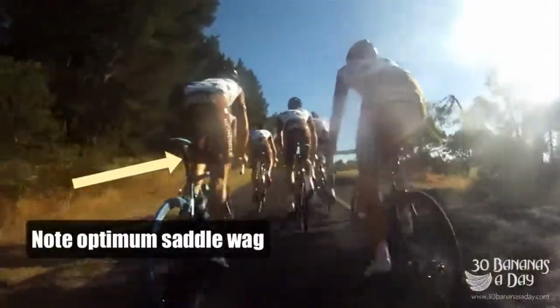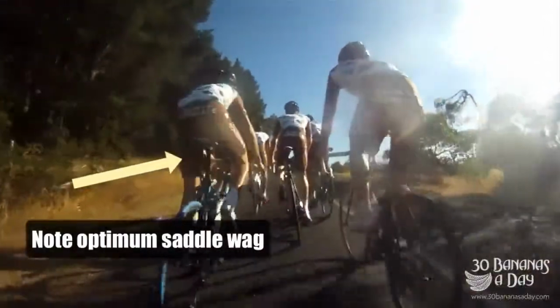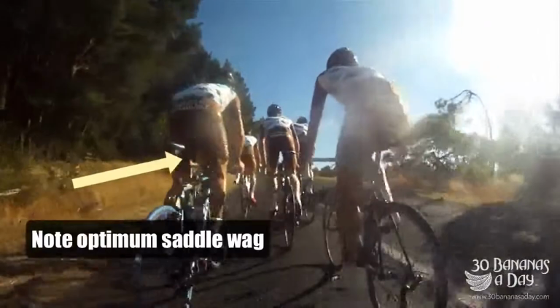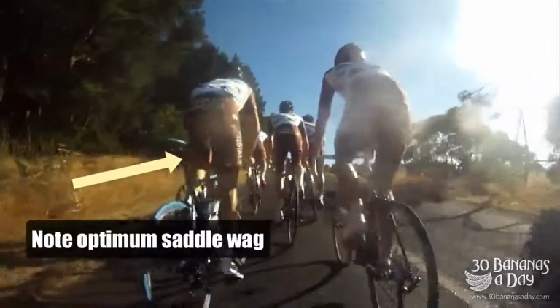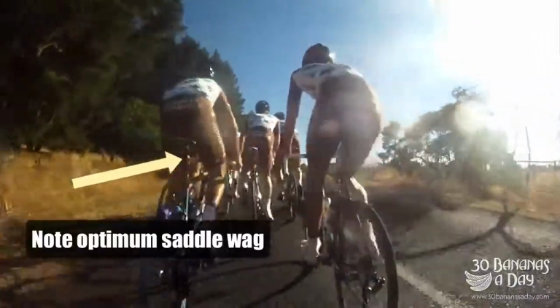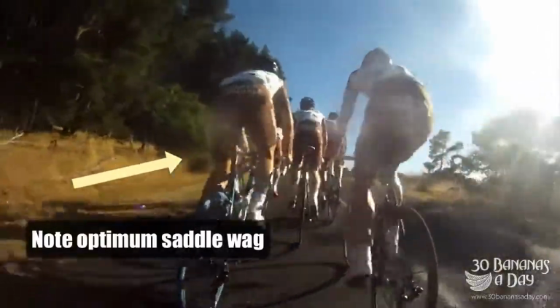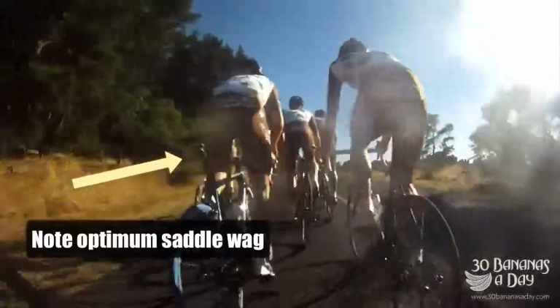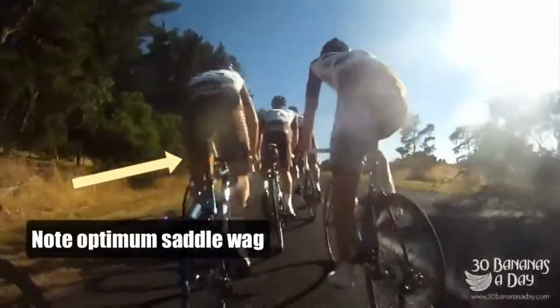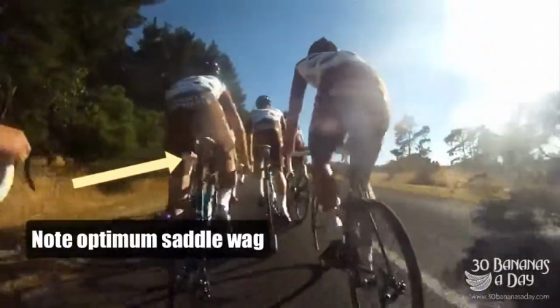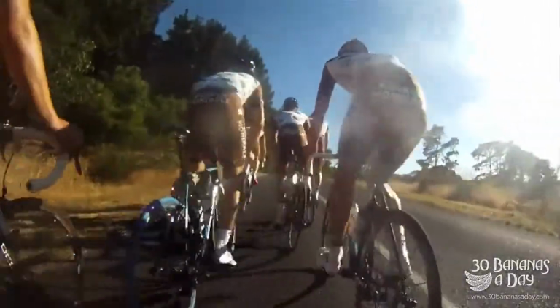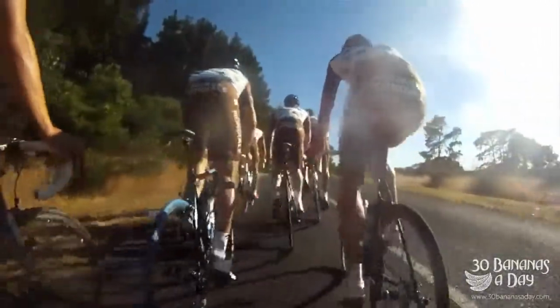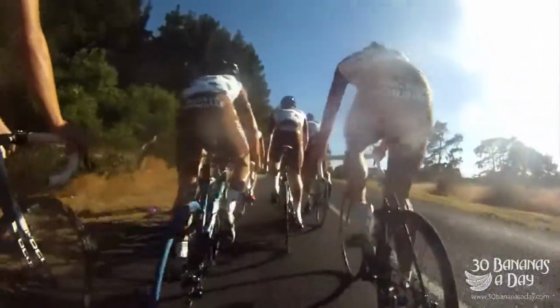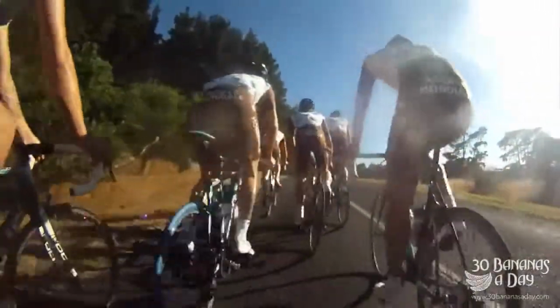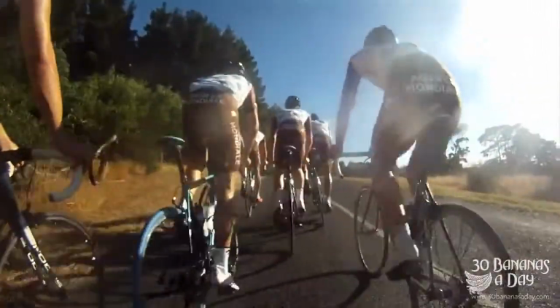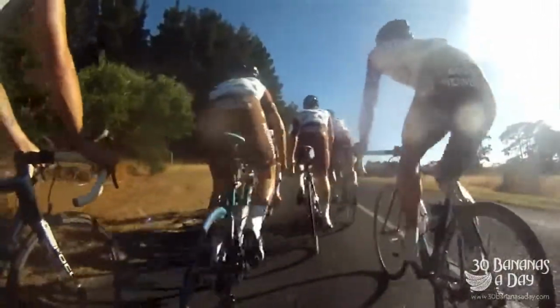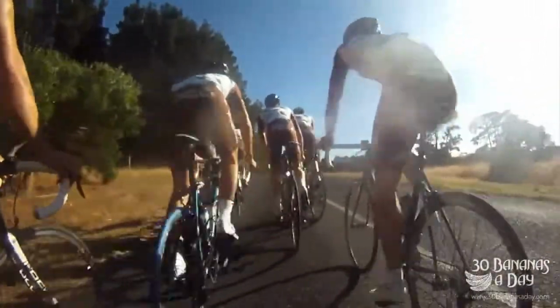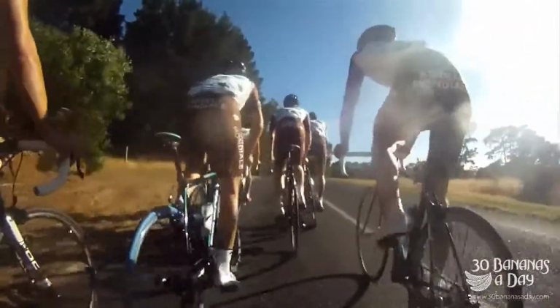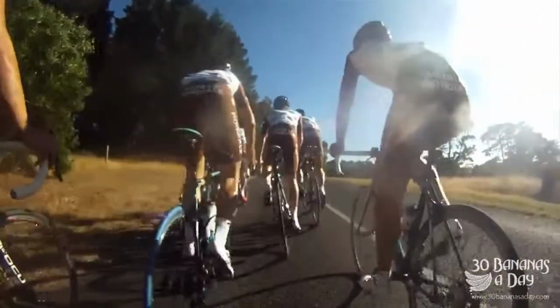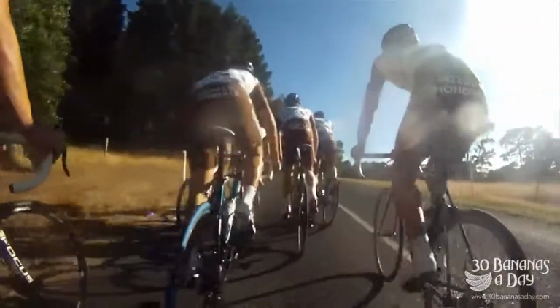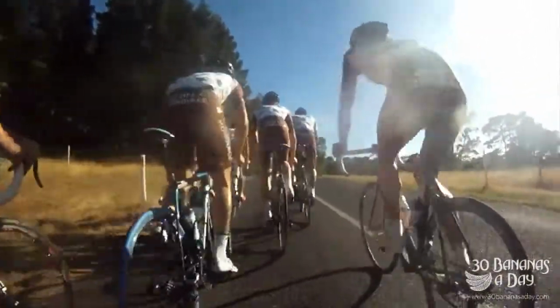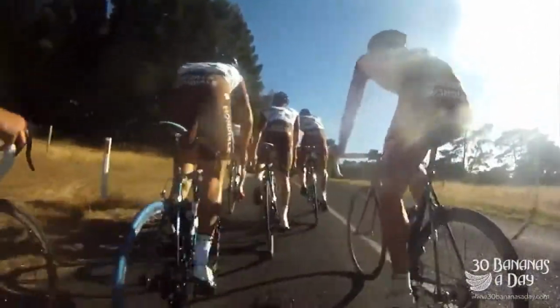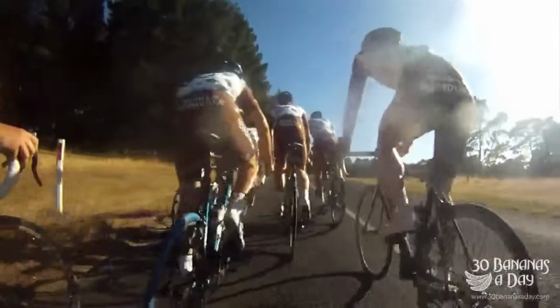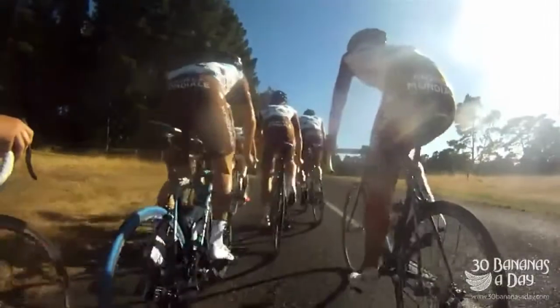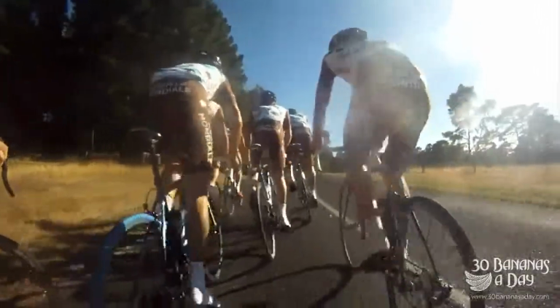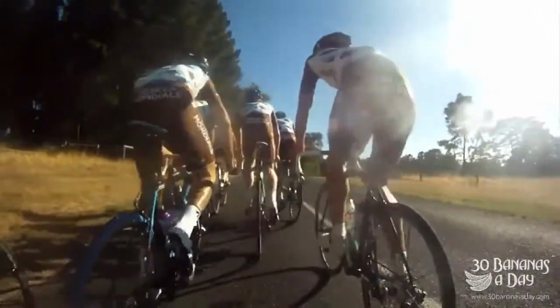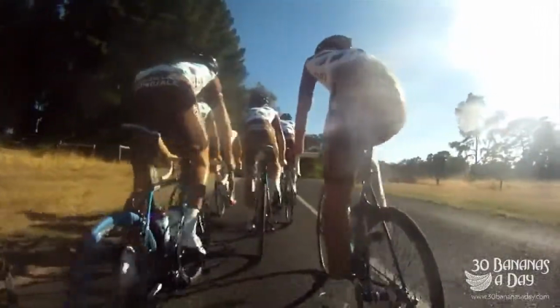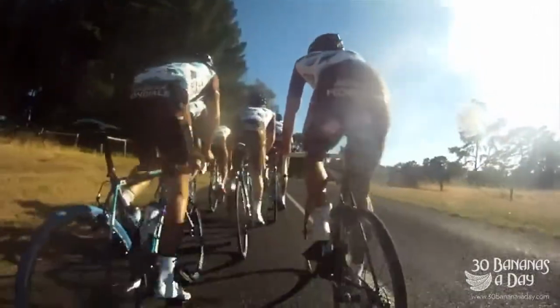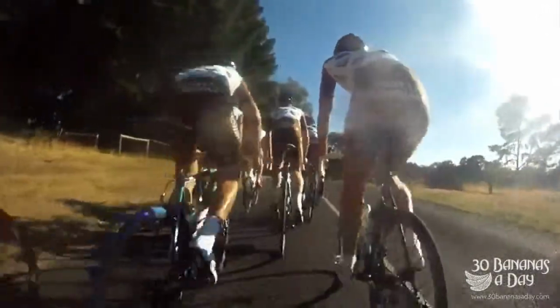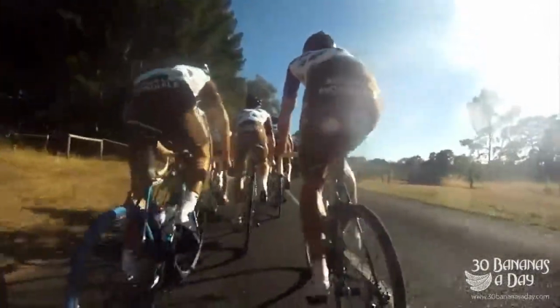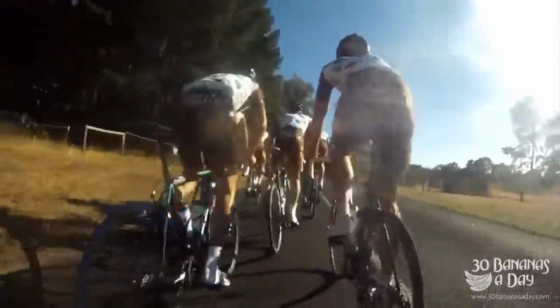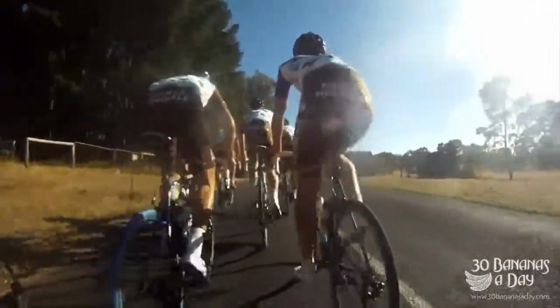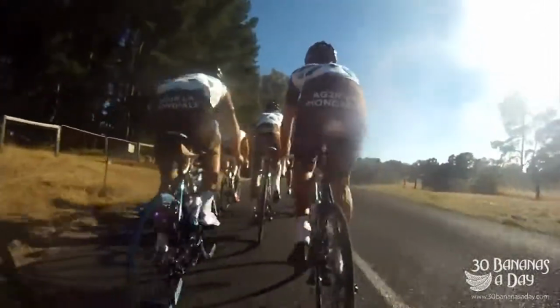Get out of the saddle halfway up. See the rider on the left — see how much the saddle wags side to side? That's what you want. You want your saddle to wag as much as possible.